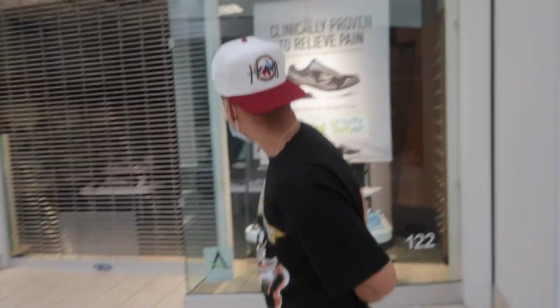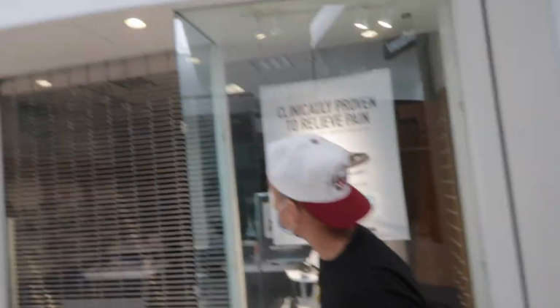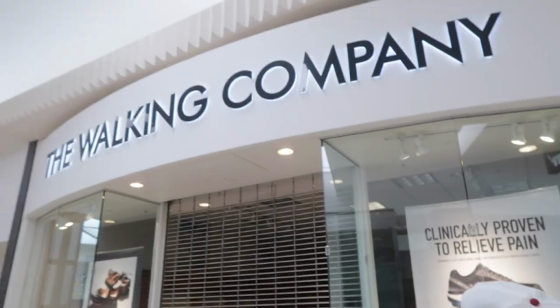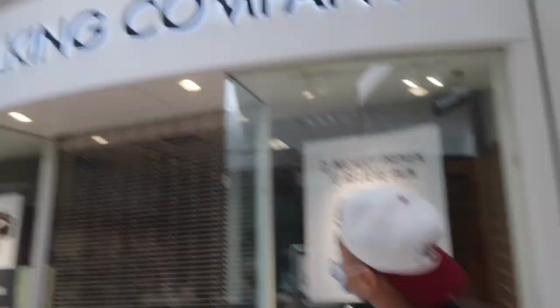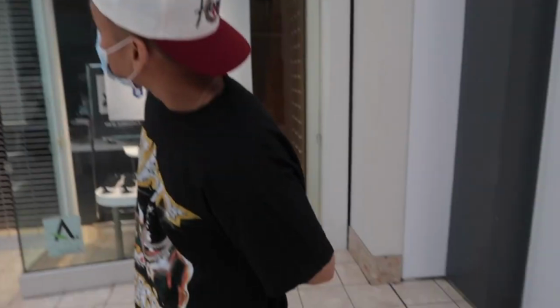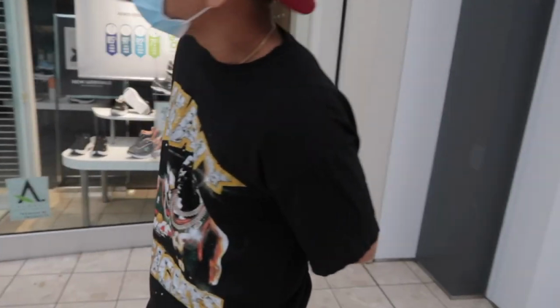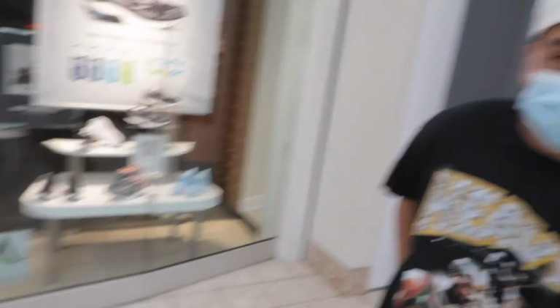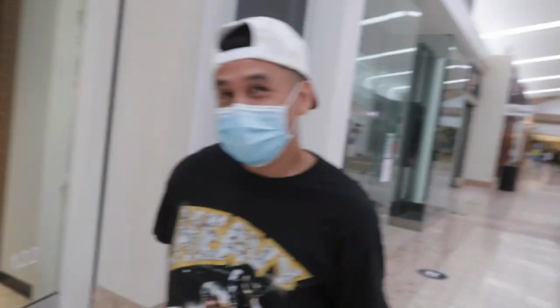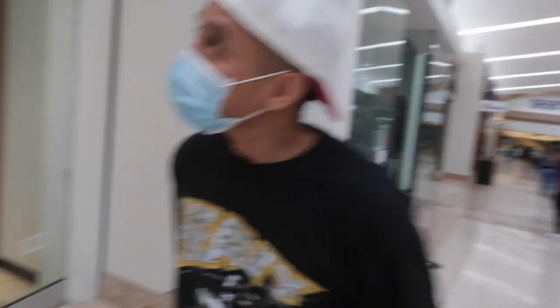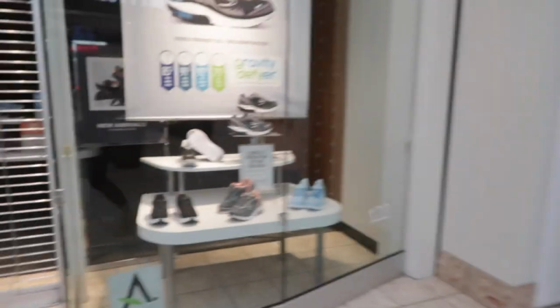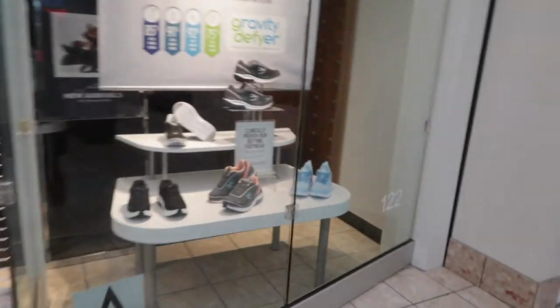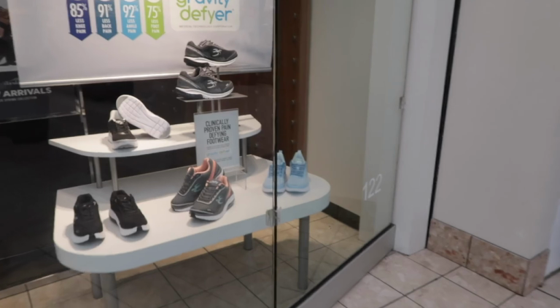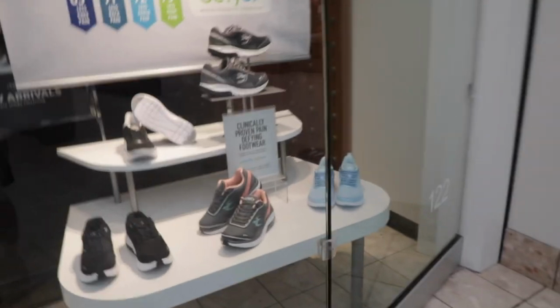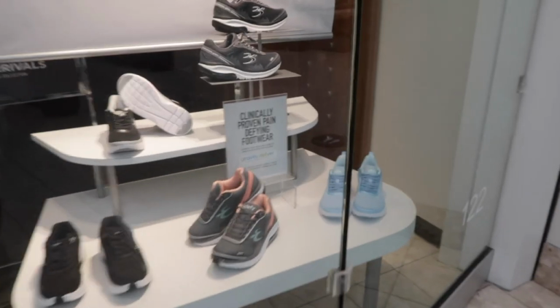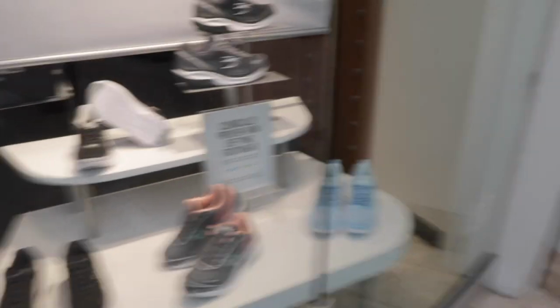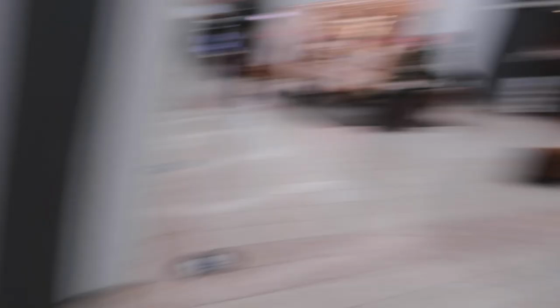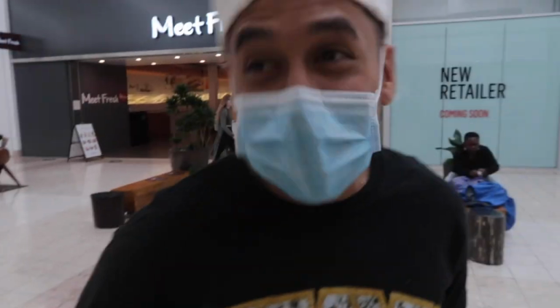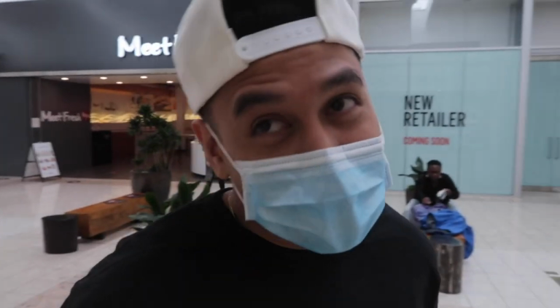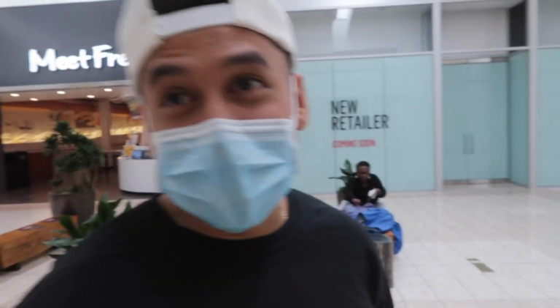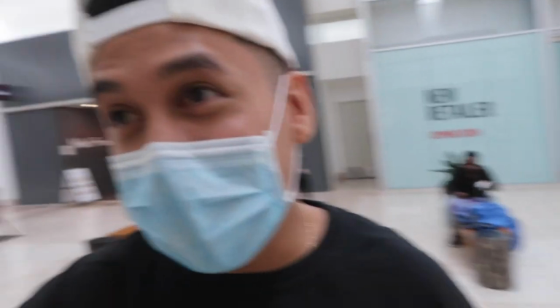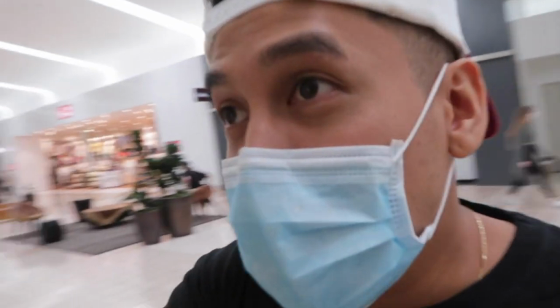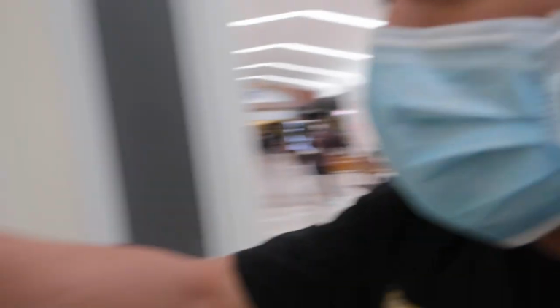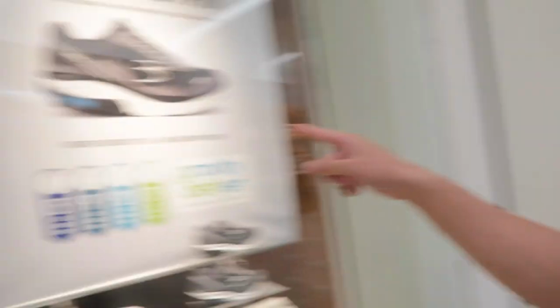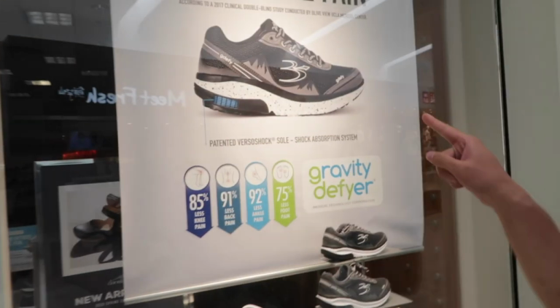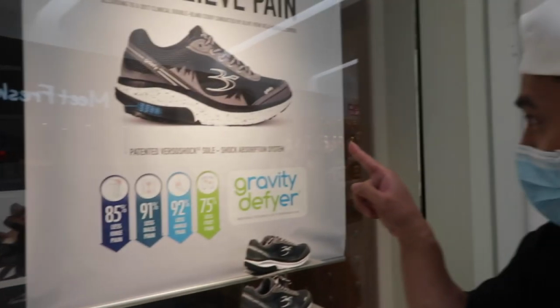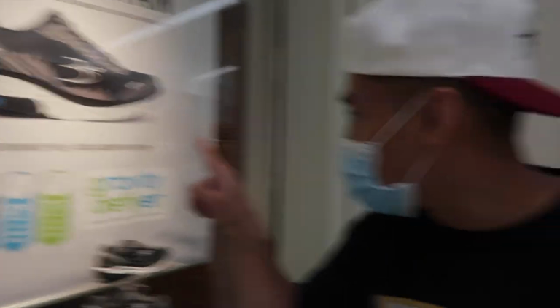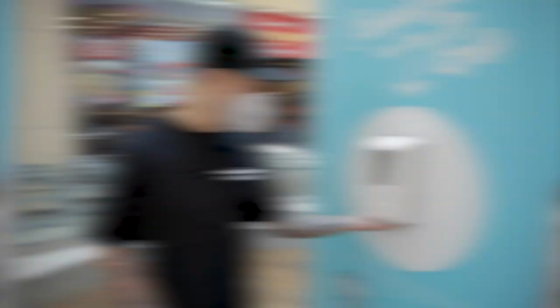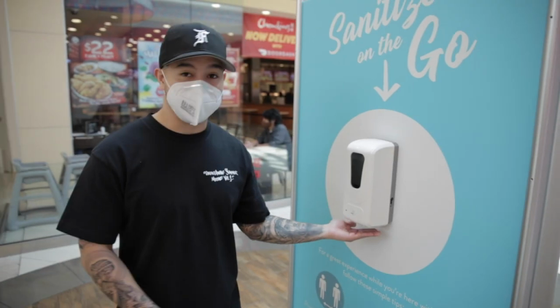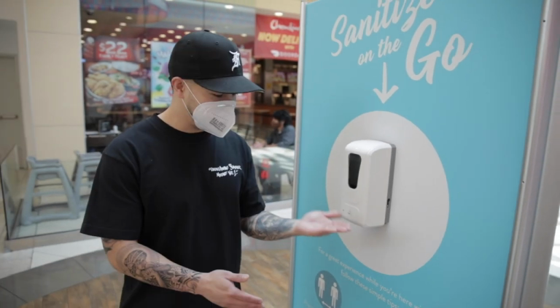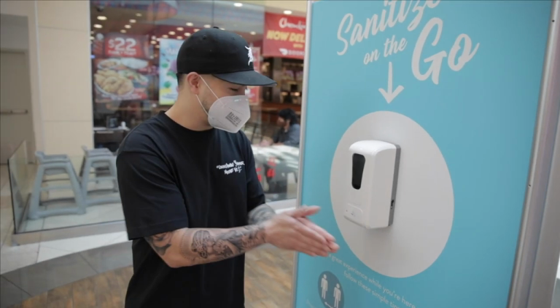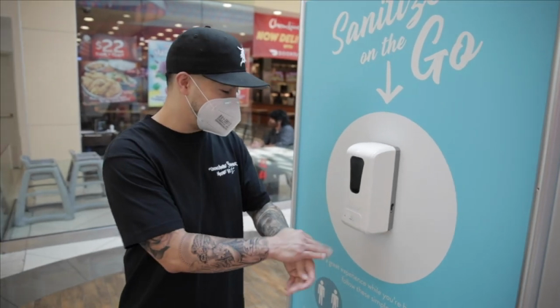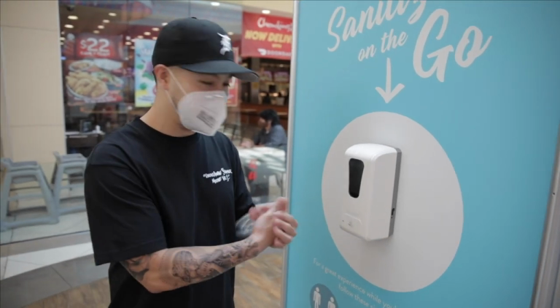Sorry, Tan. Your favorite store, The Walking Company, is closed, man. You can't pick up your shape-ups. Those are comfortable. Look, they even got new technology. Safety first — sanitizing the hands. They have these stations all across the mall right now.